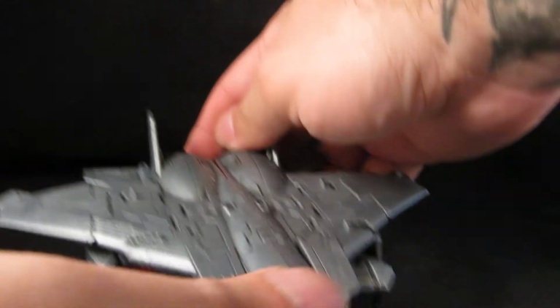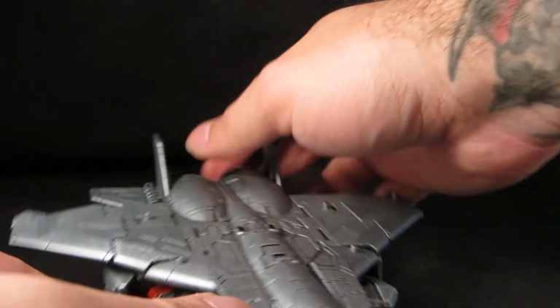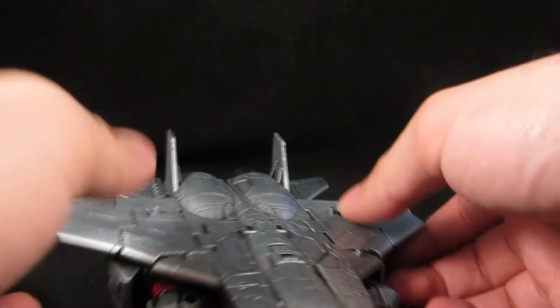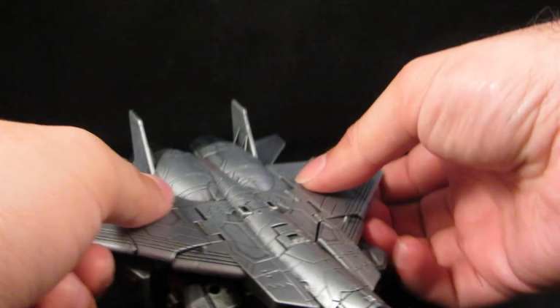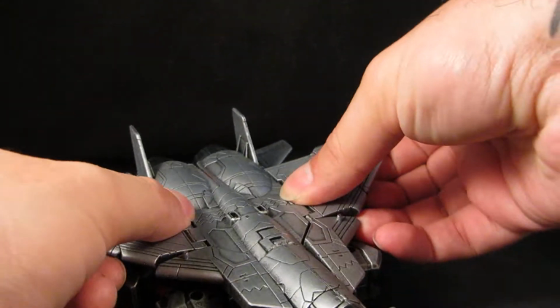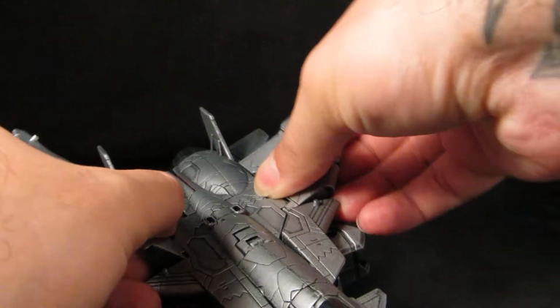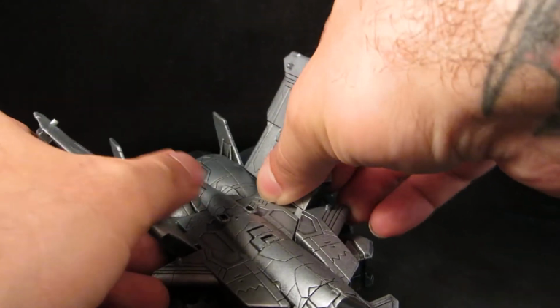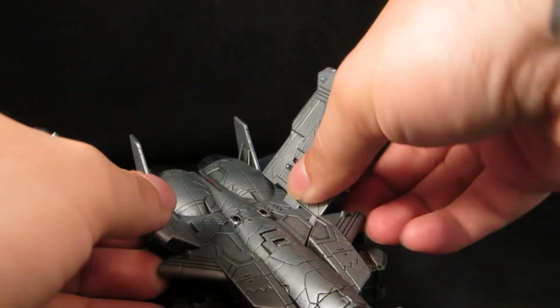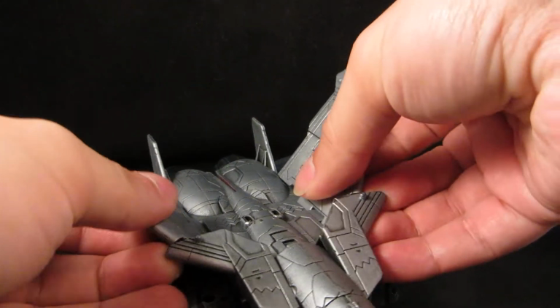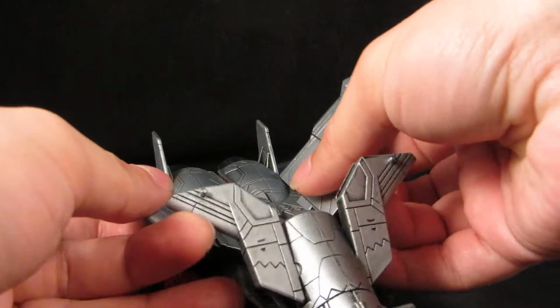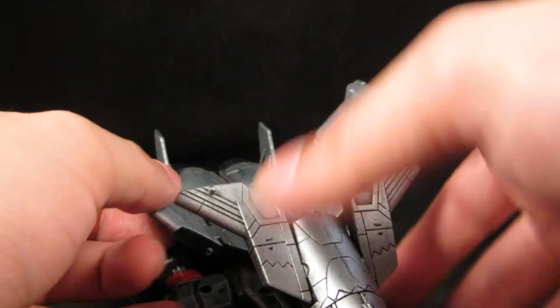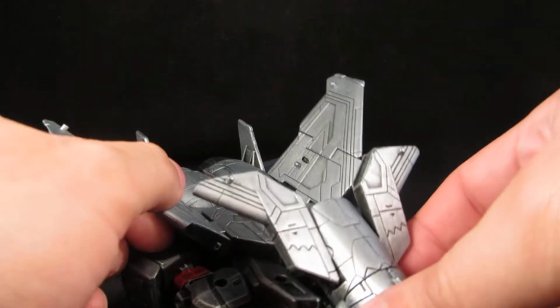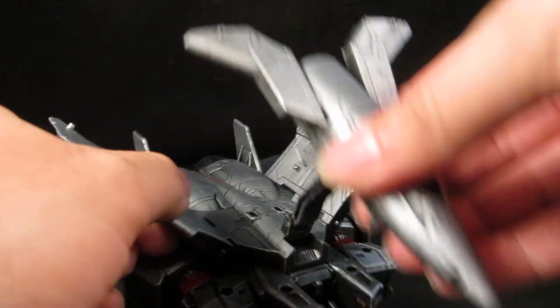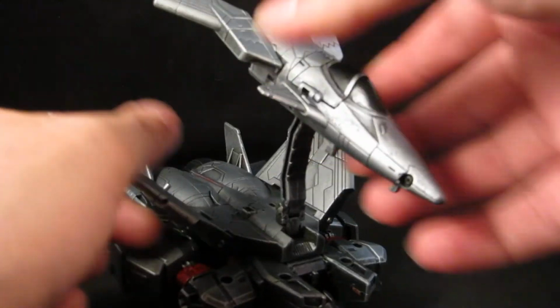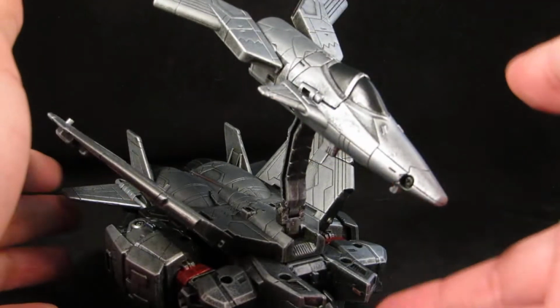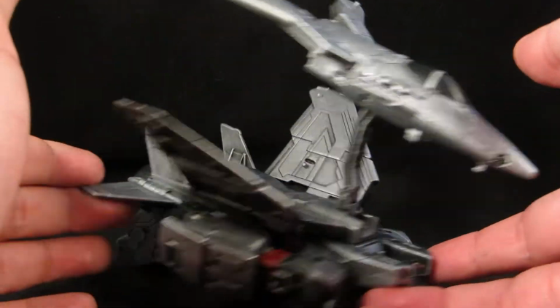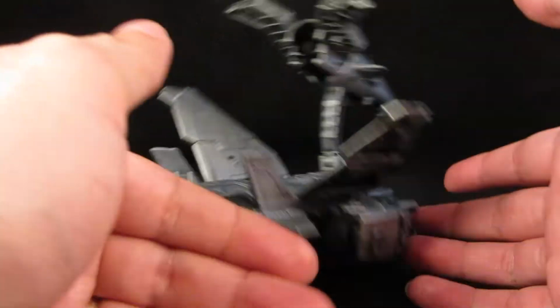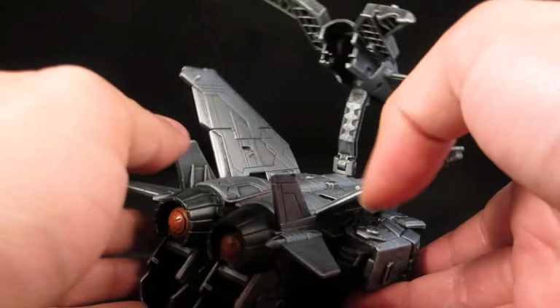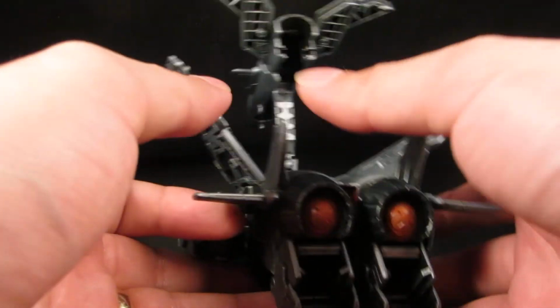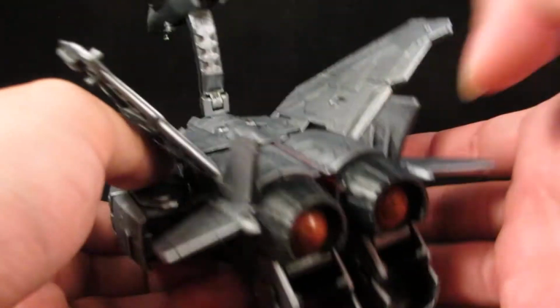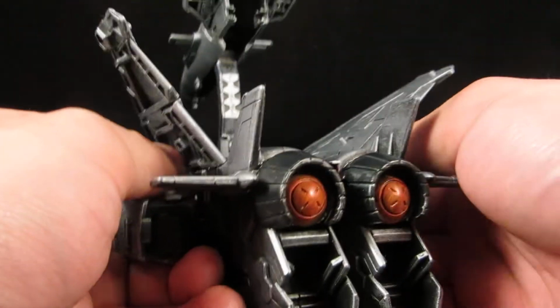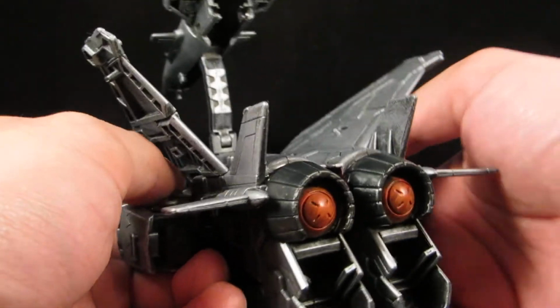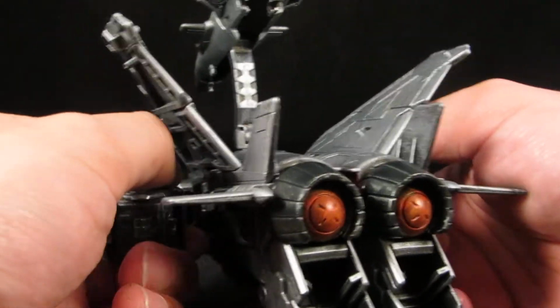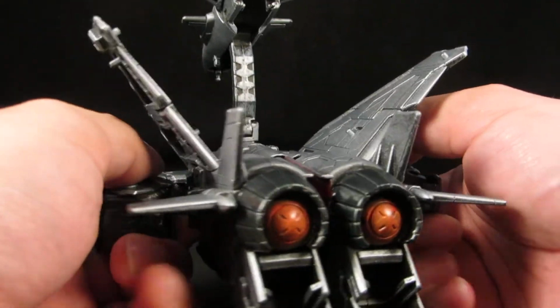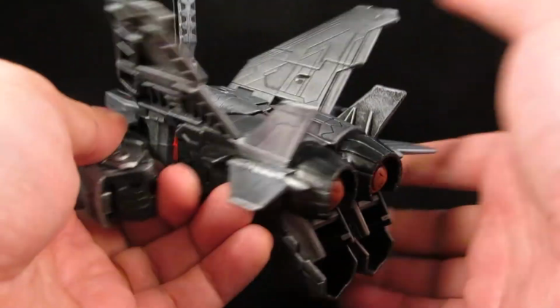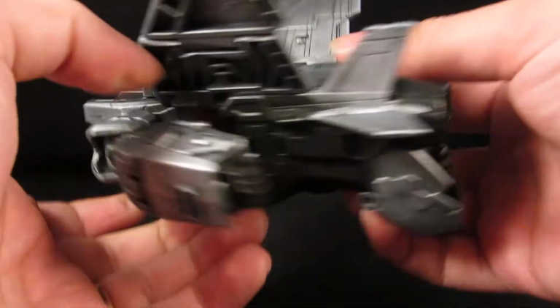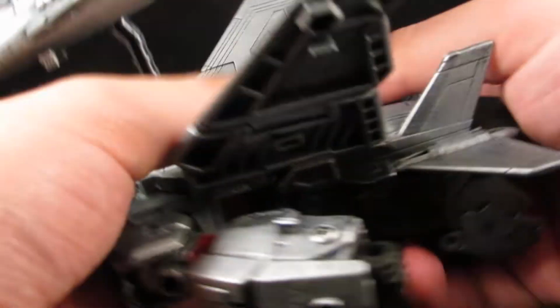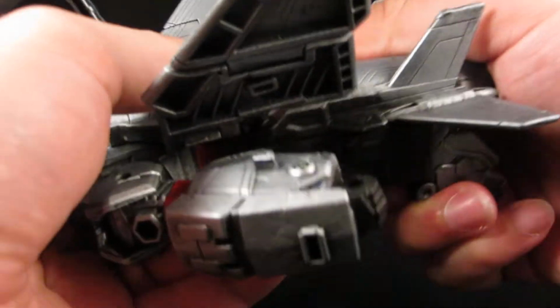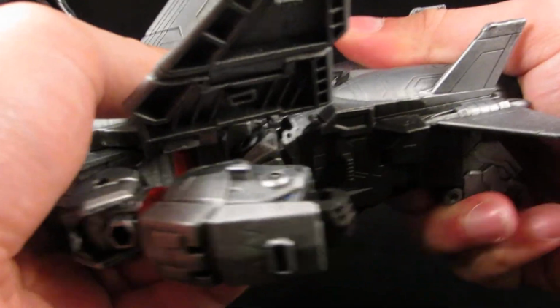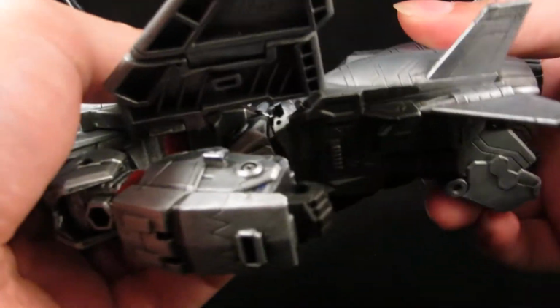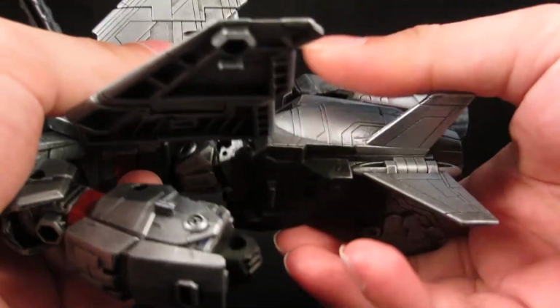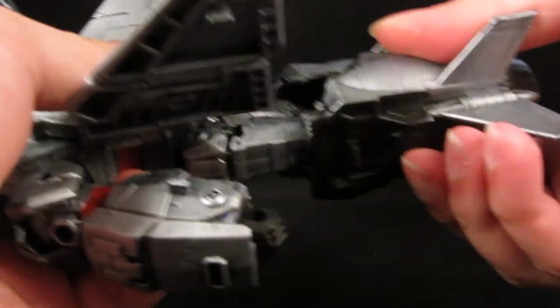Let me transform him. Just get the wings out of the way, untab this, hinge it up, separate the forearms, pull out the legs.